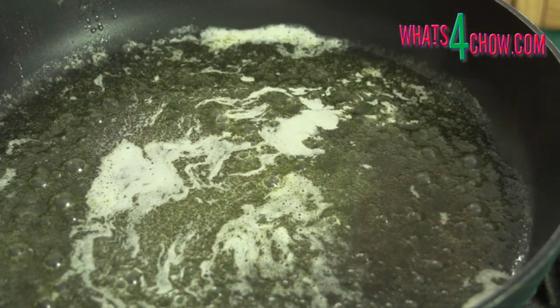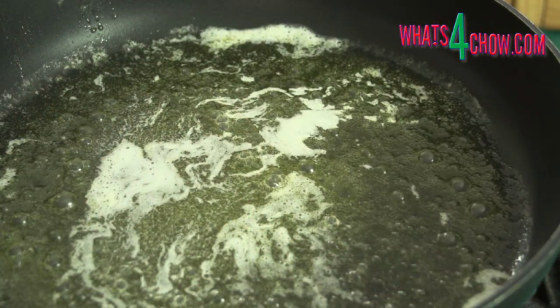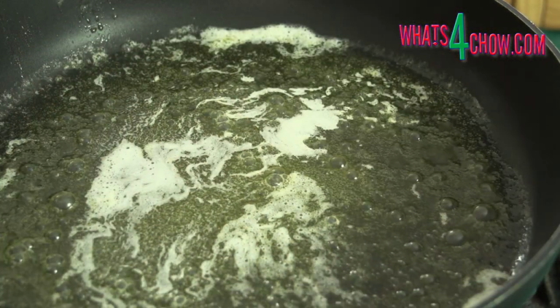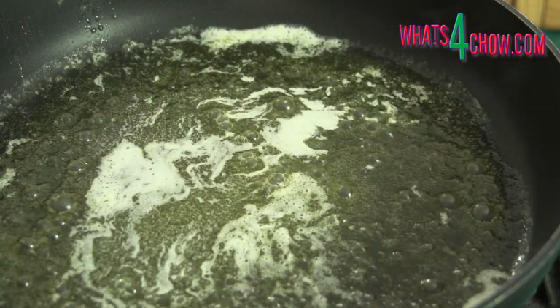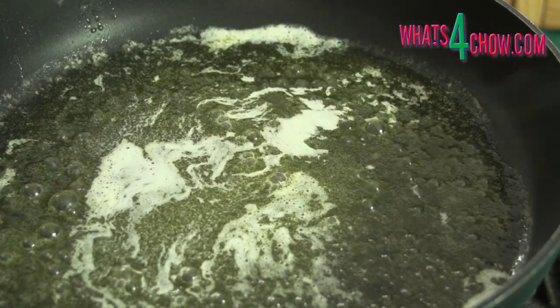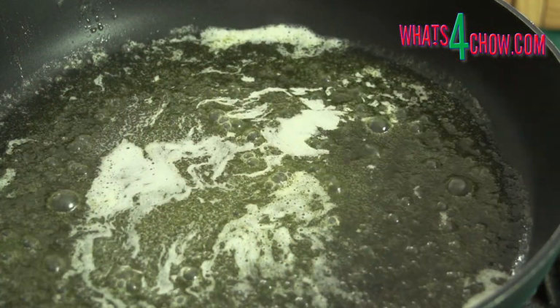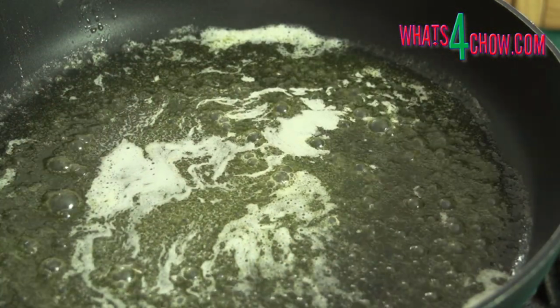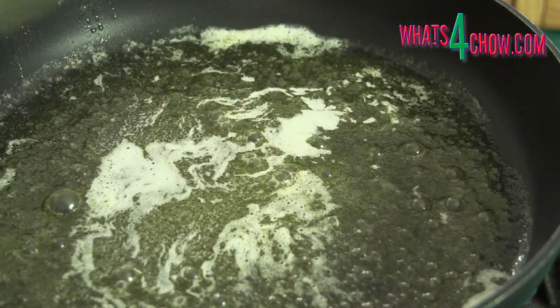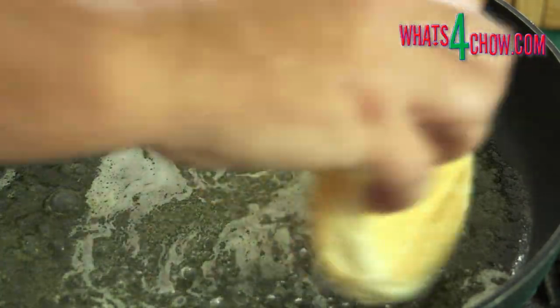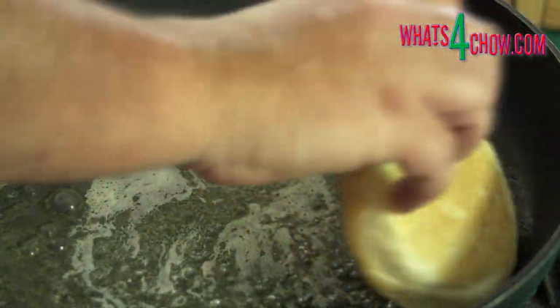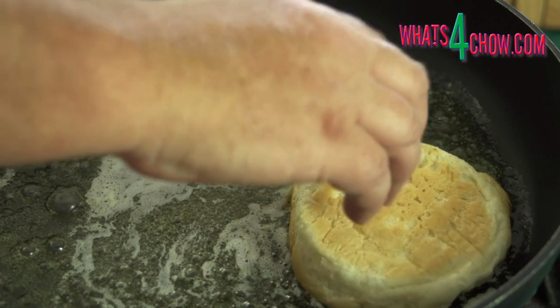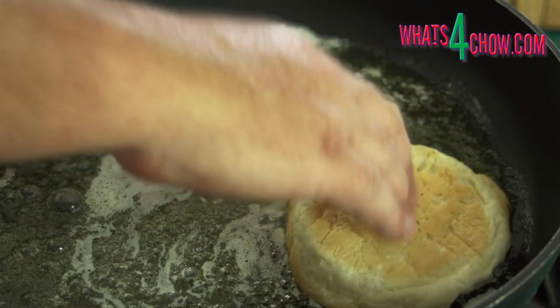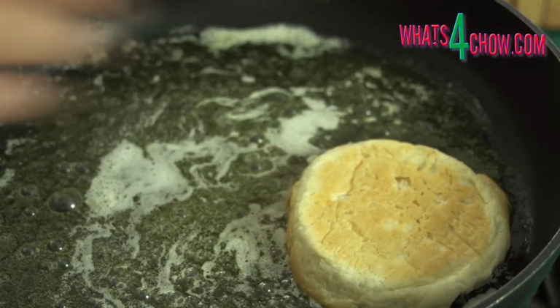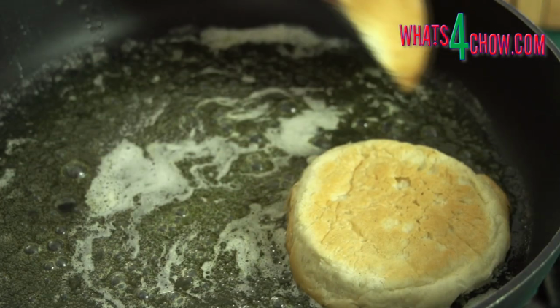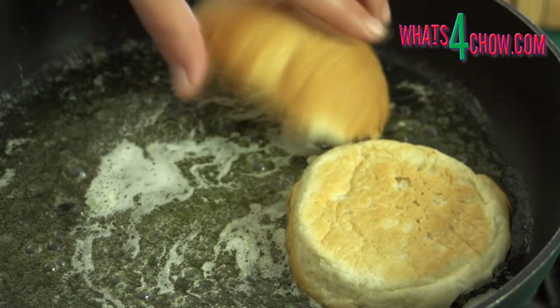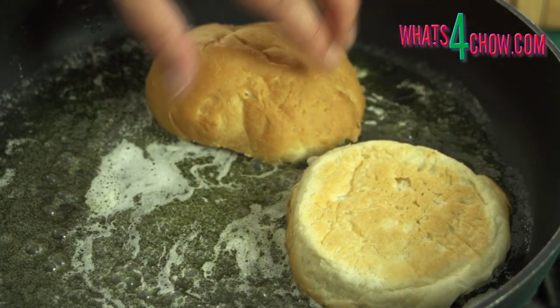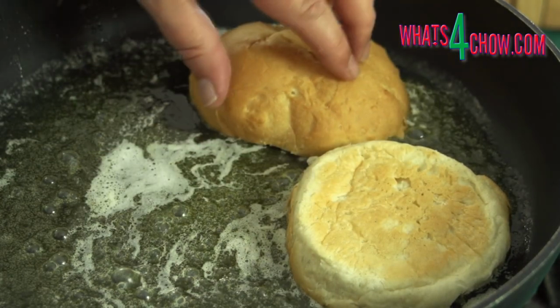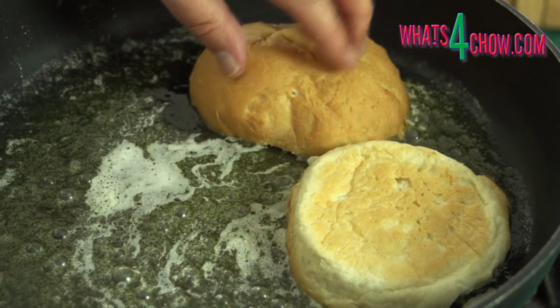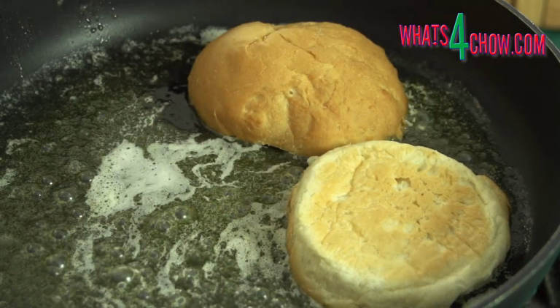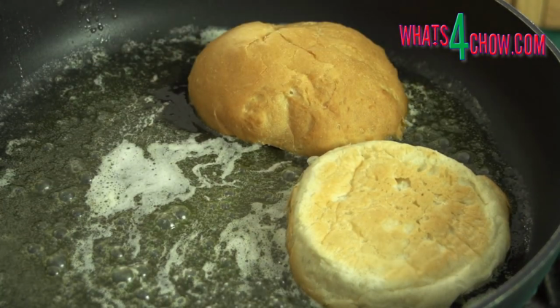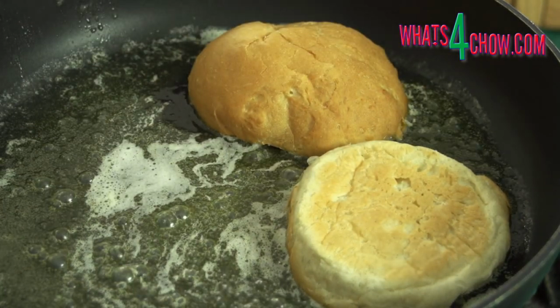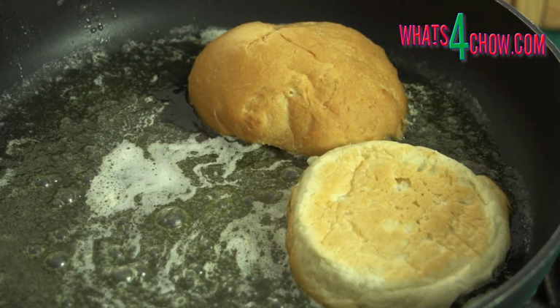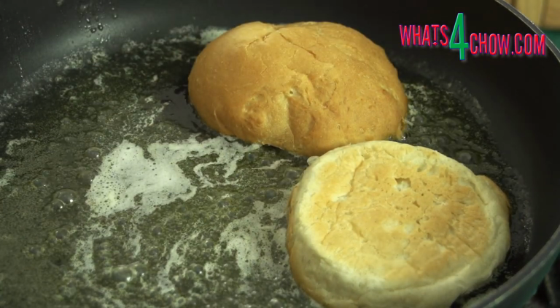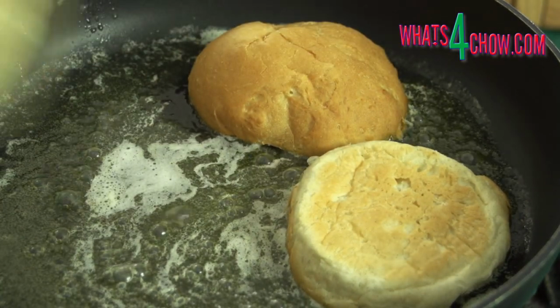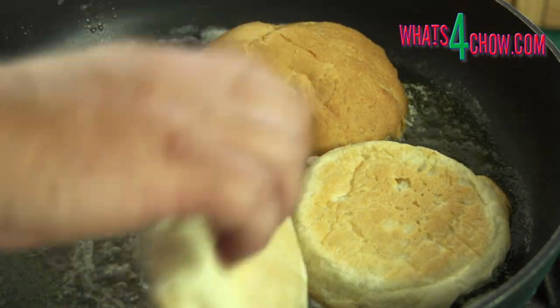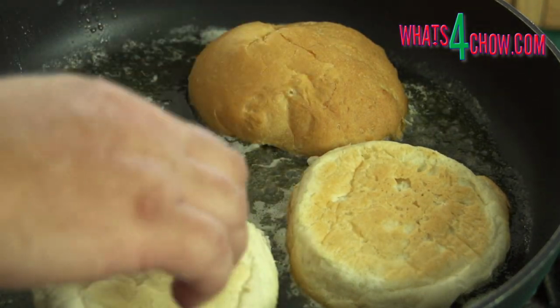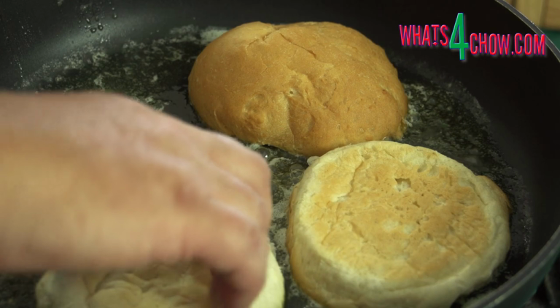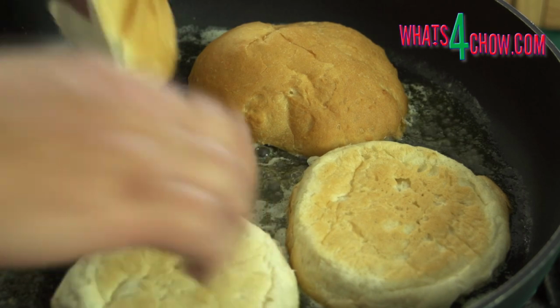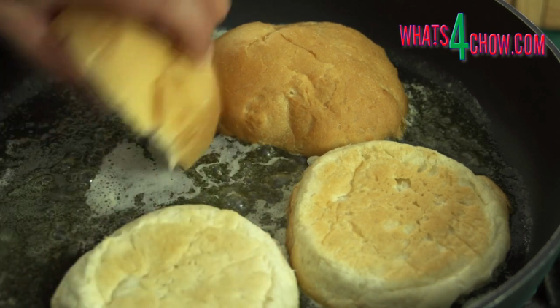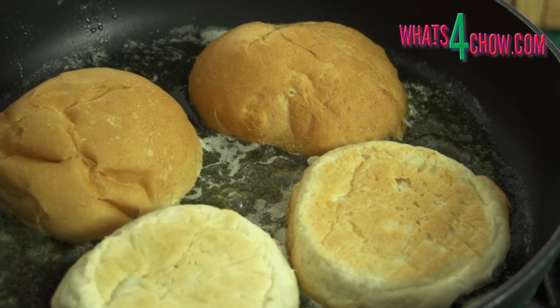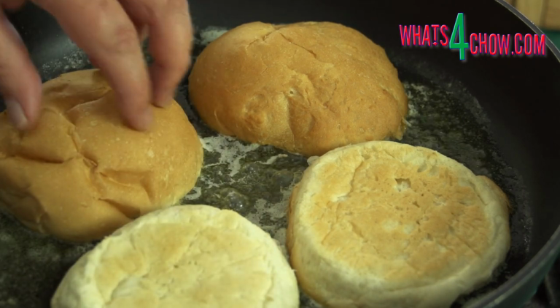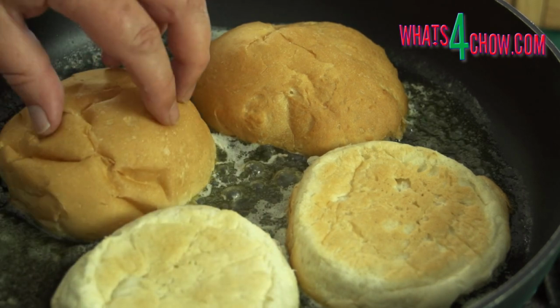While the burgers chill, heat your pan over medium-high heat and add 50ml of butter. Drop the buns into the pan and toast the insides until golden.